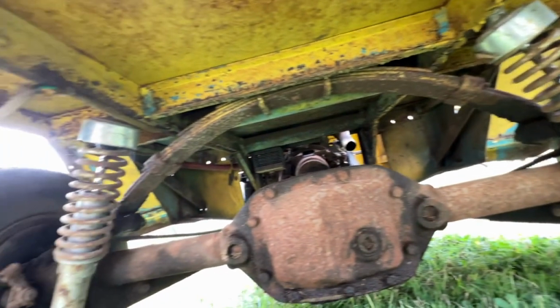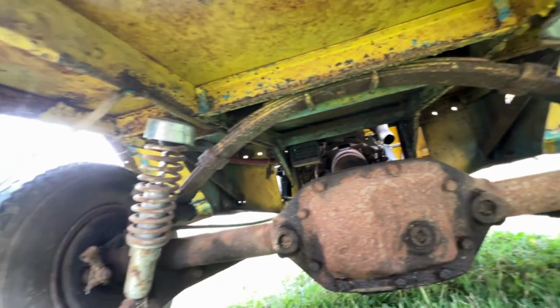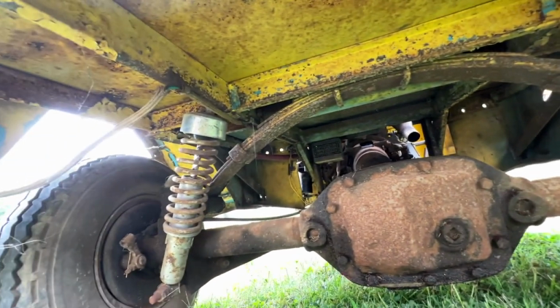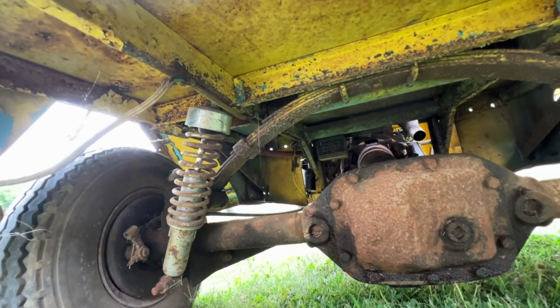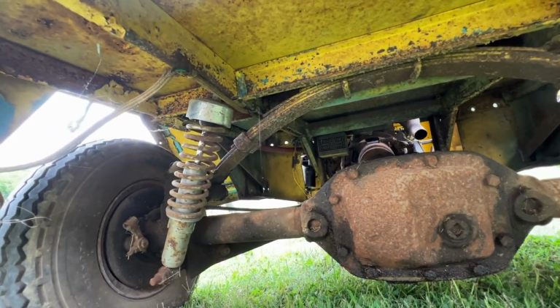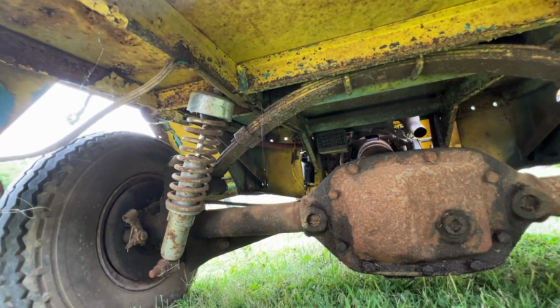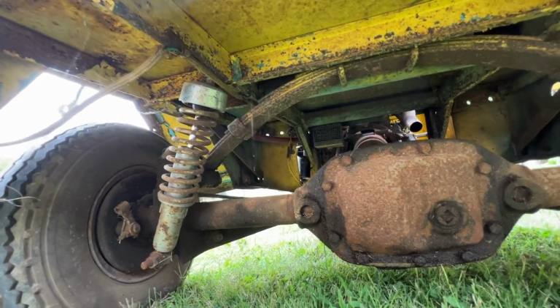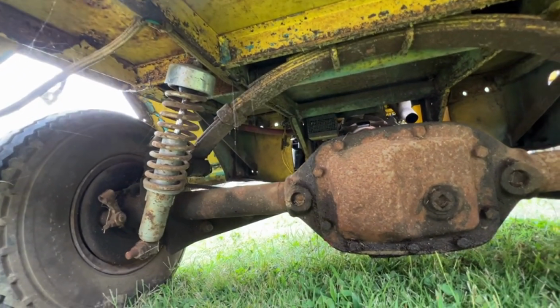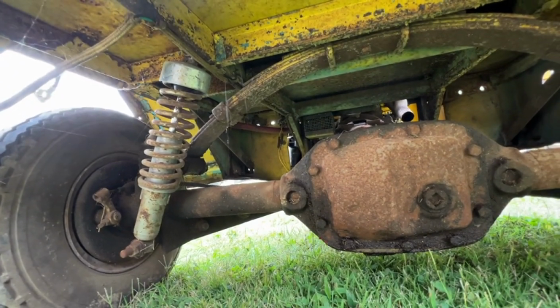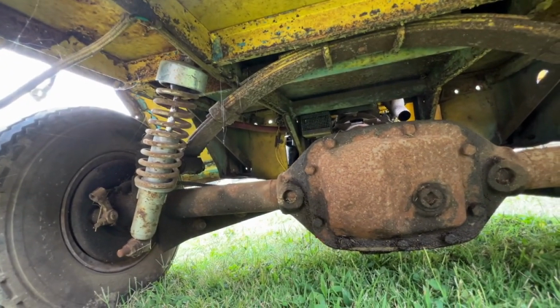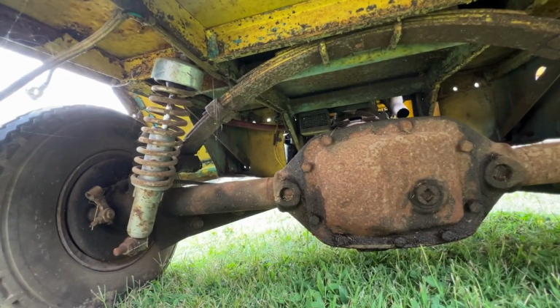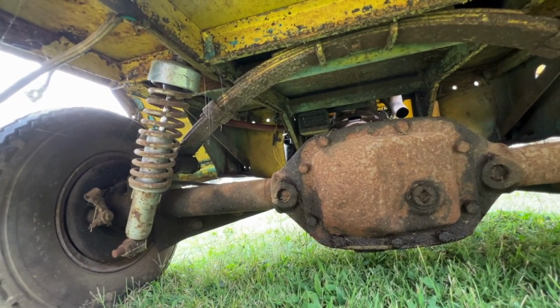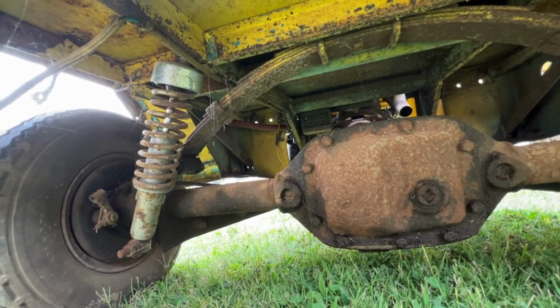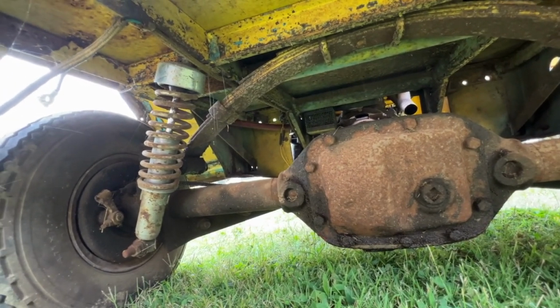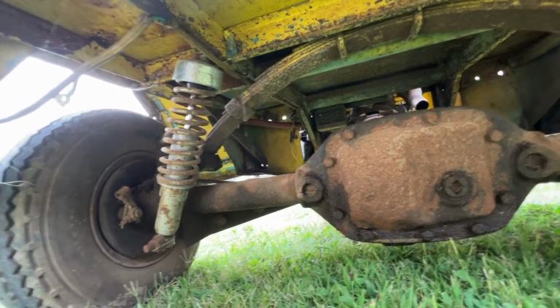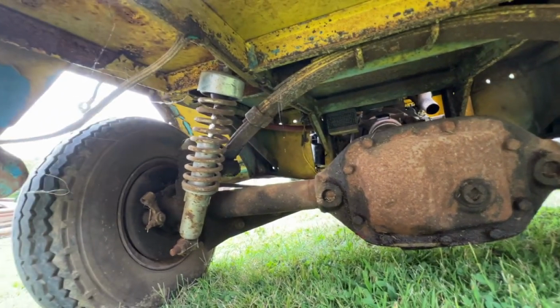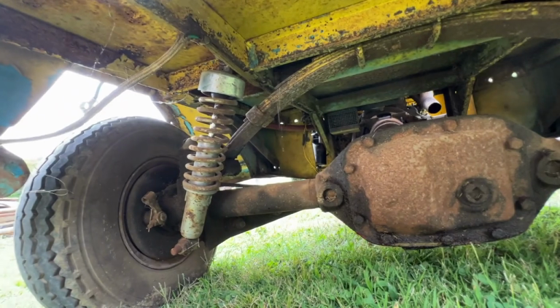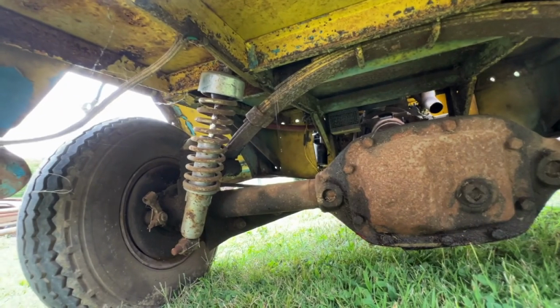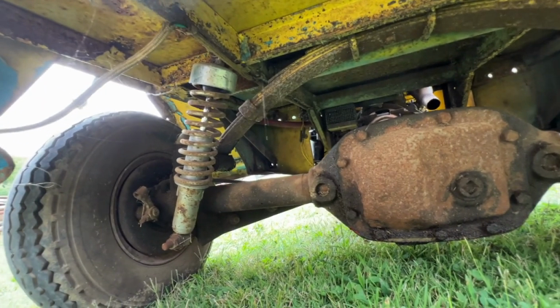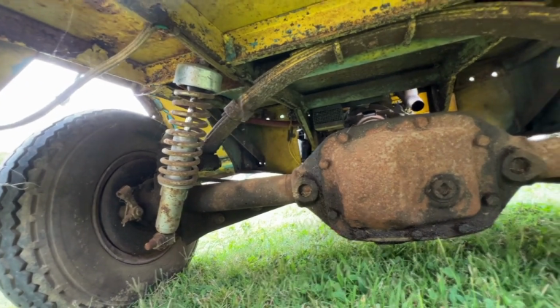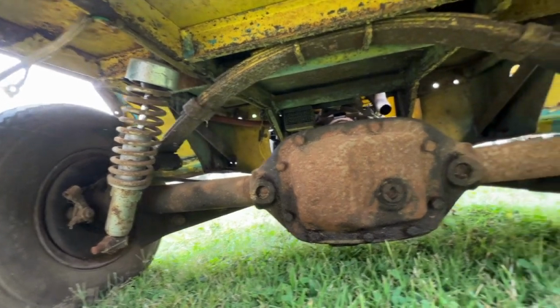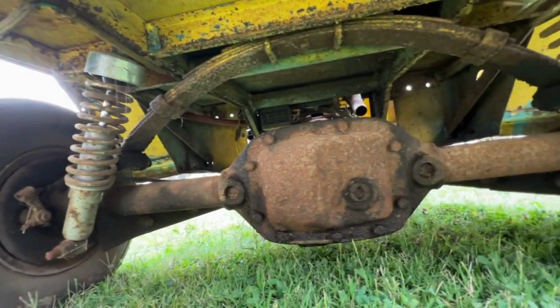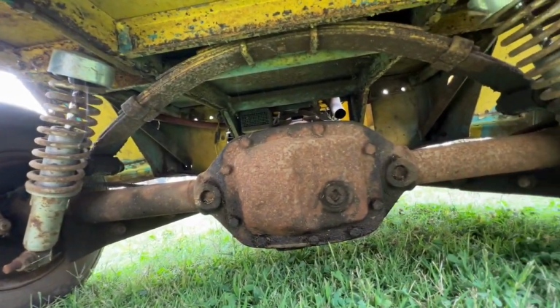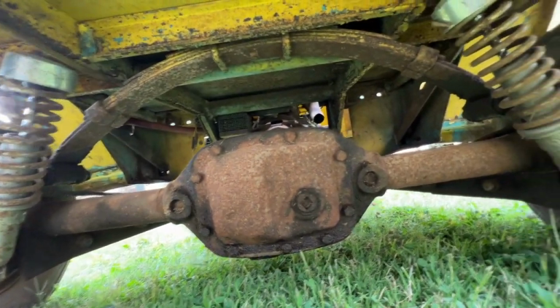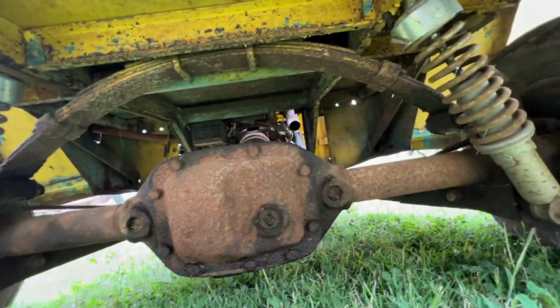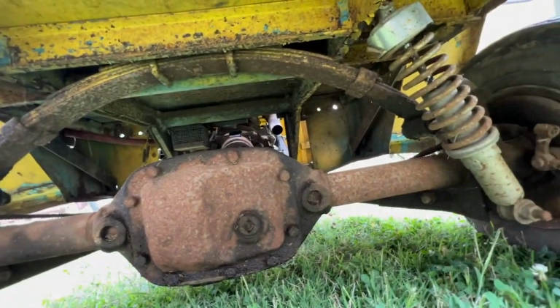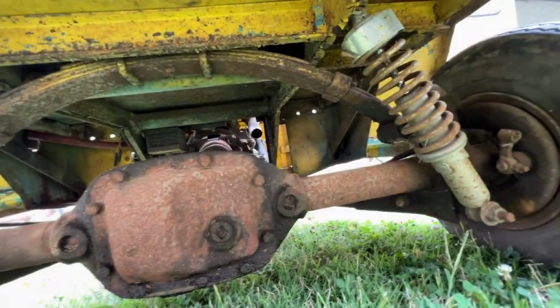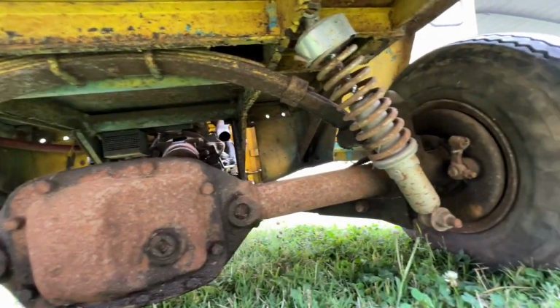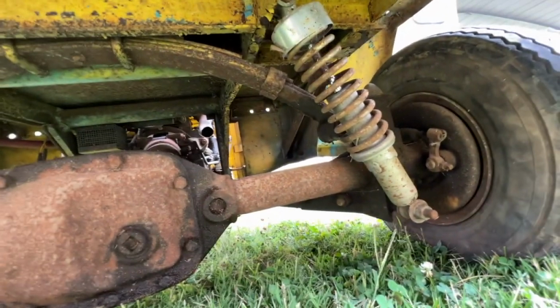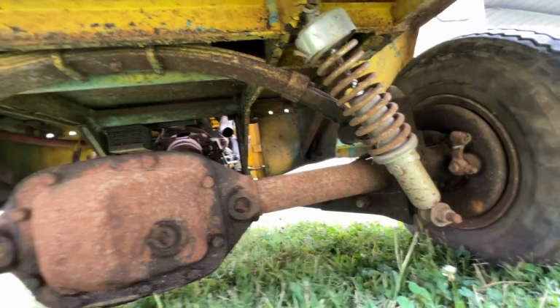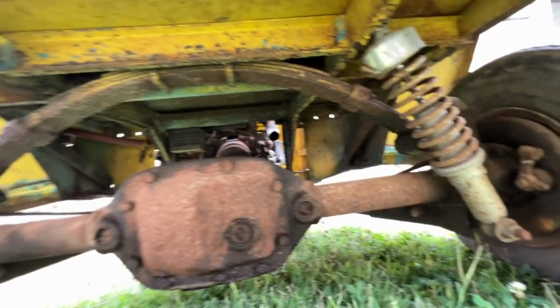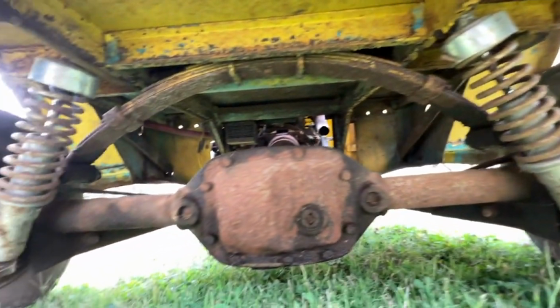You can see back here it's got a transverse leaf spring and coil-over shocks. This thing is high-tech — high-tech machine.